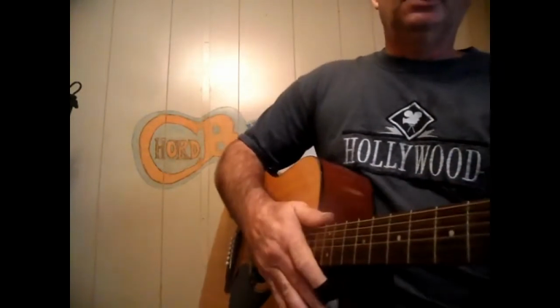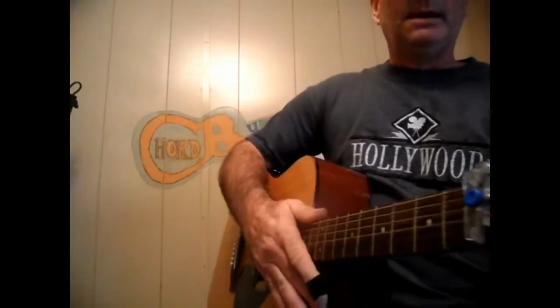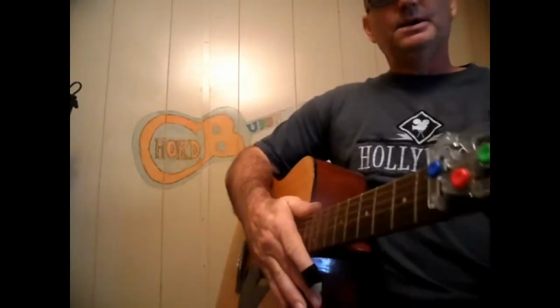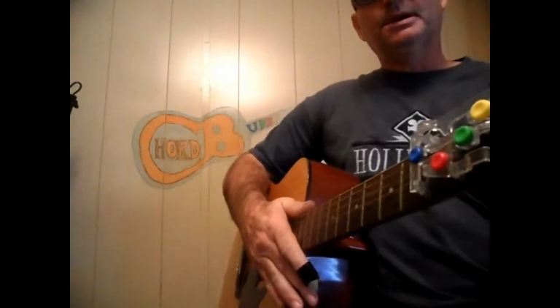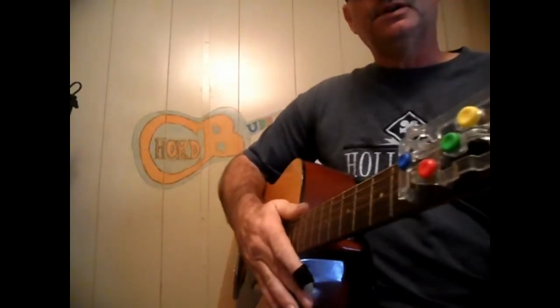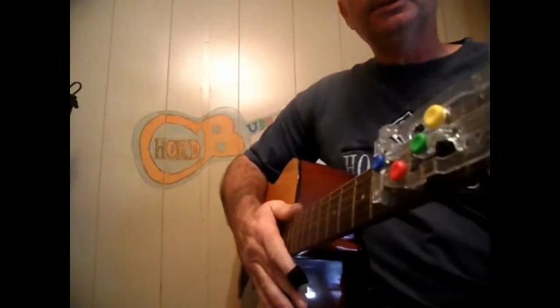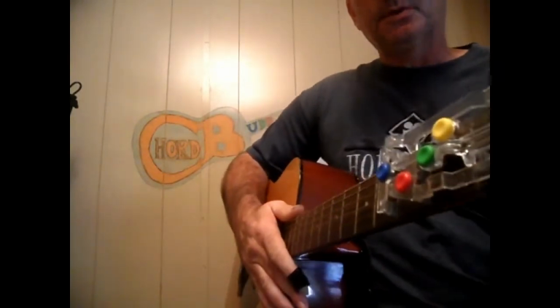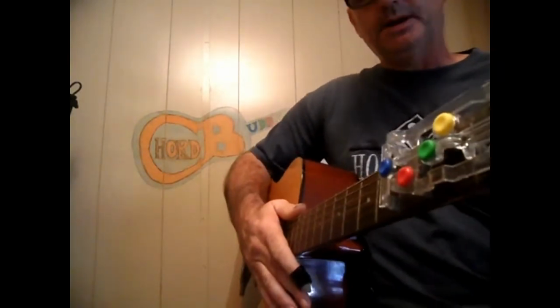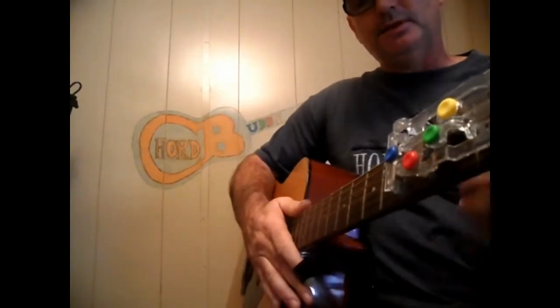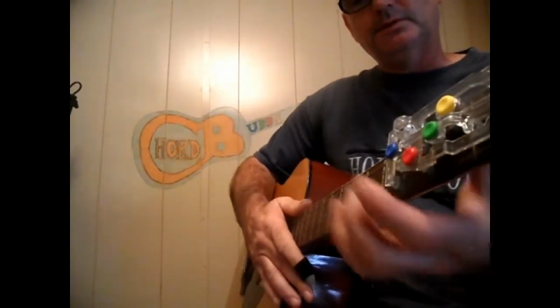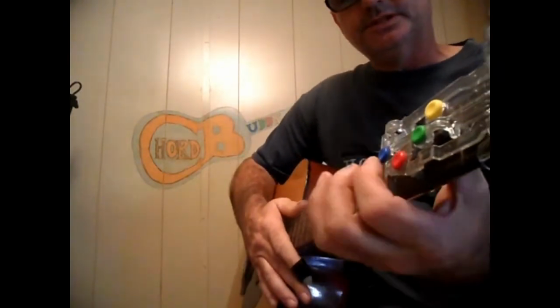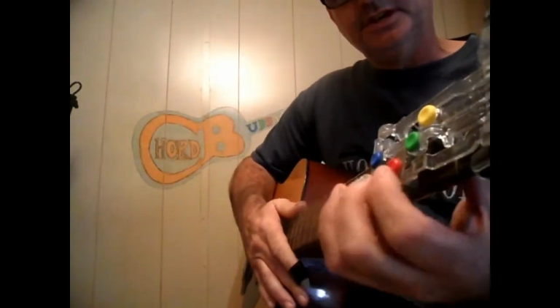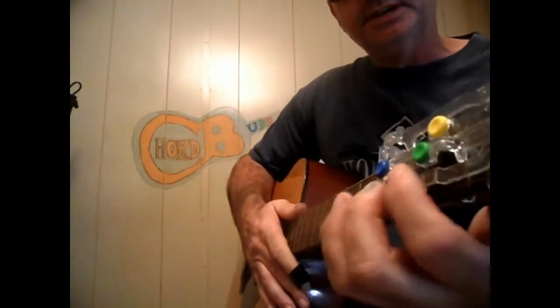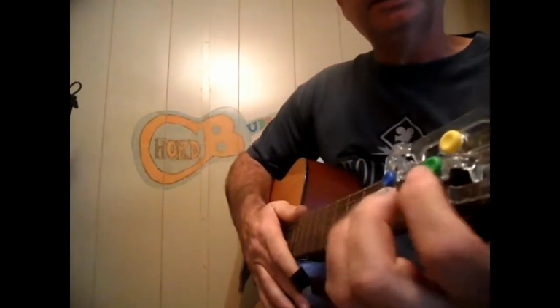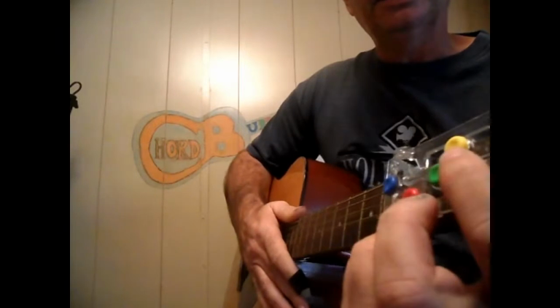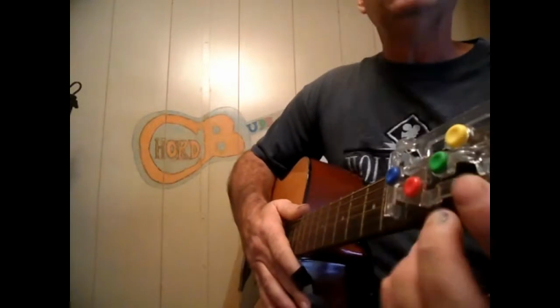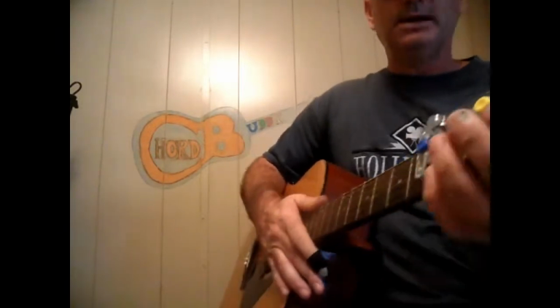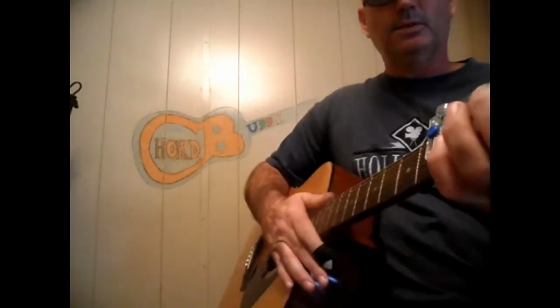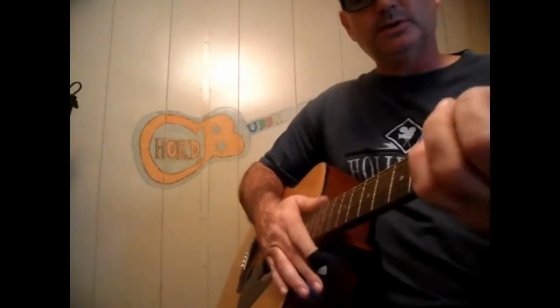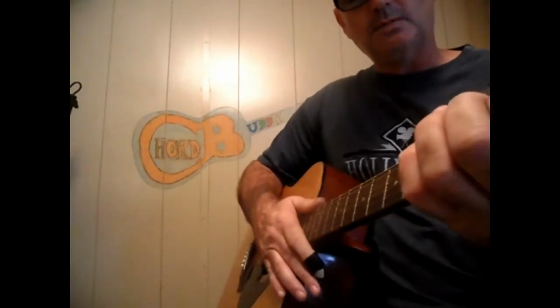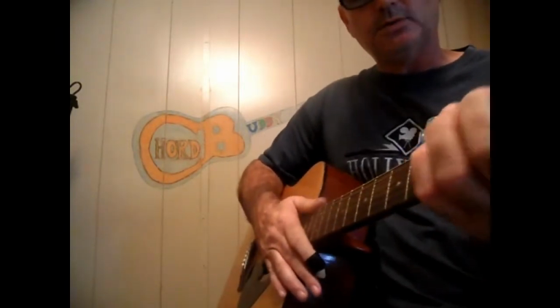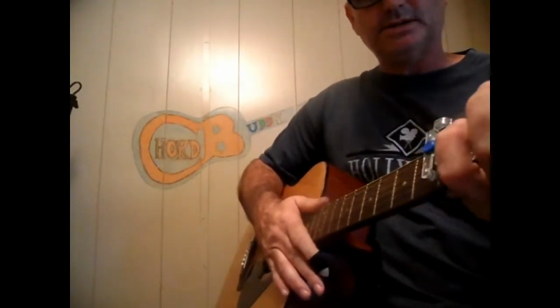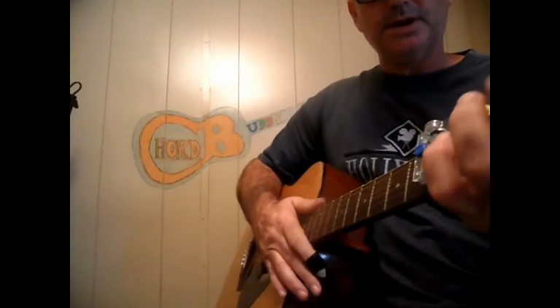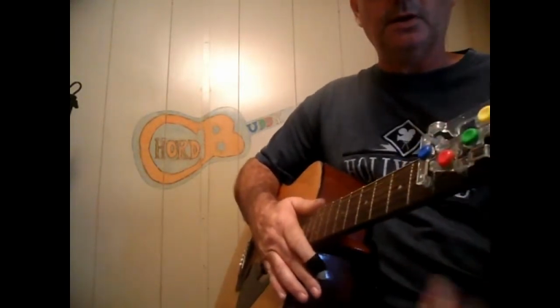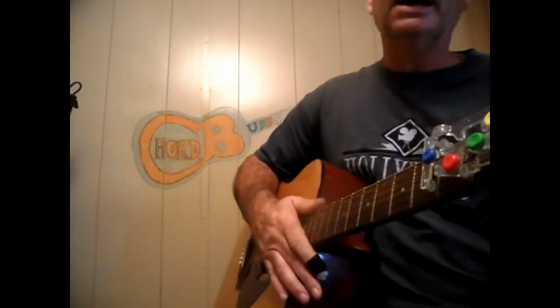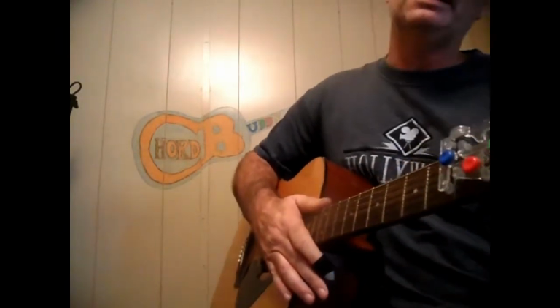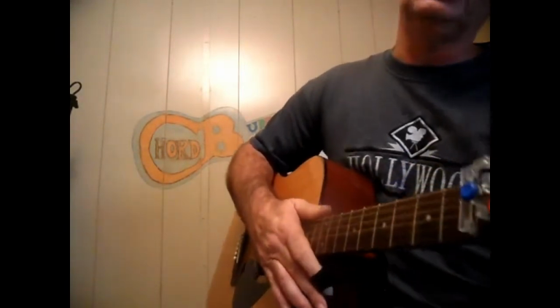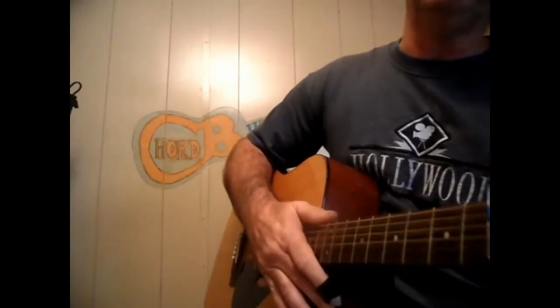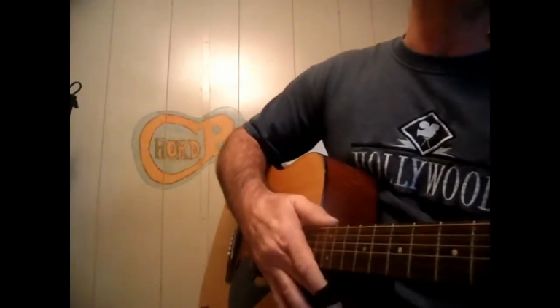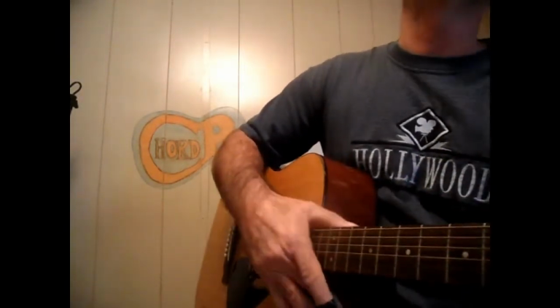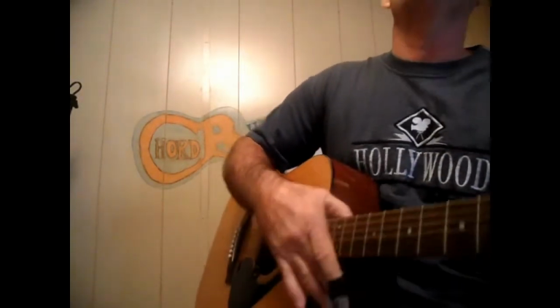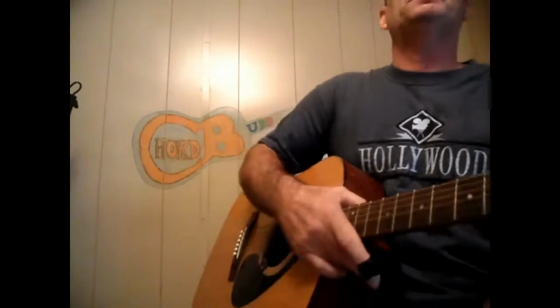Edwin here with another song using the Chord Buddy. If you don't know, this is a G, a D, a C, and an E minor. We're going to do a Conway Twitty song called Lay You Down. Simple down, down, up strumming pattern.